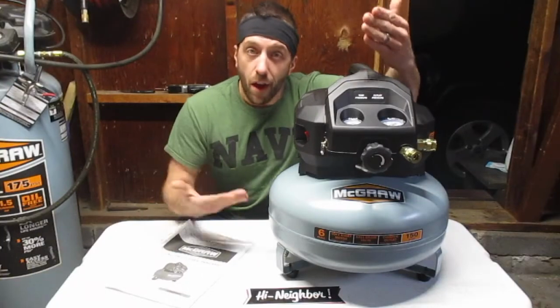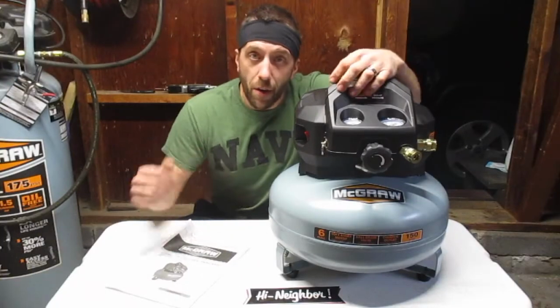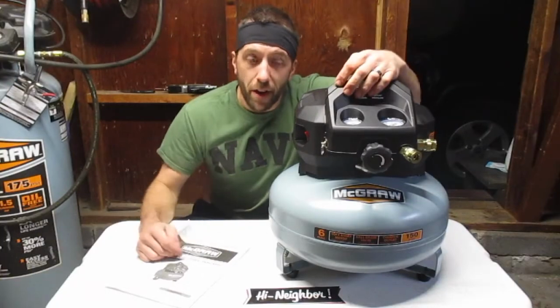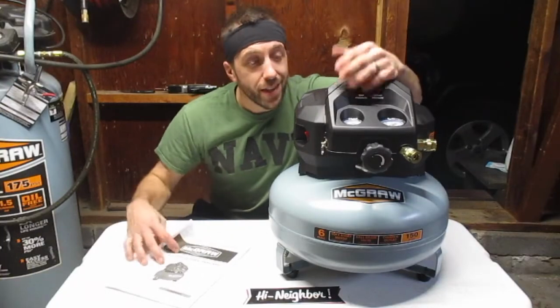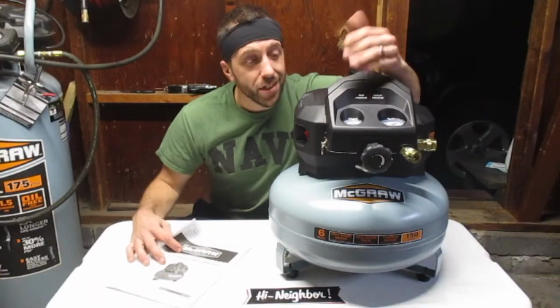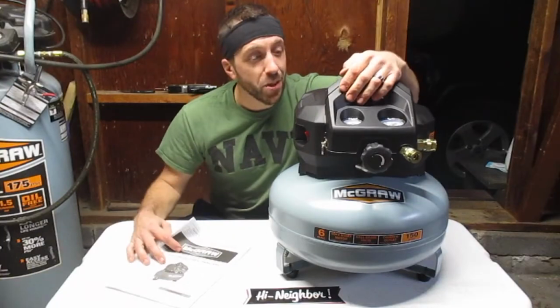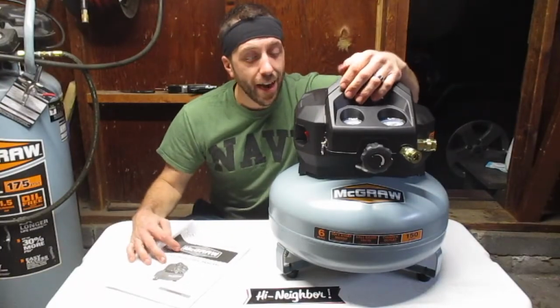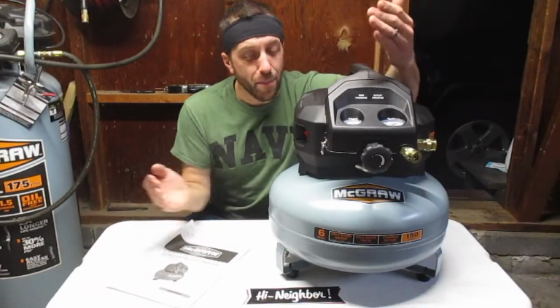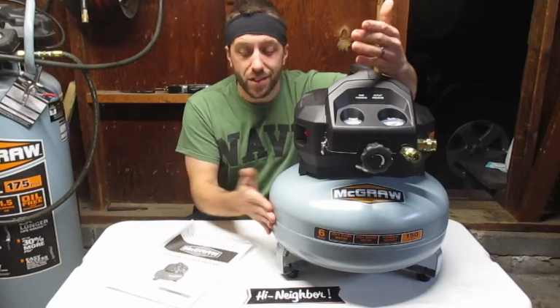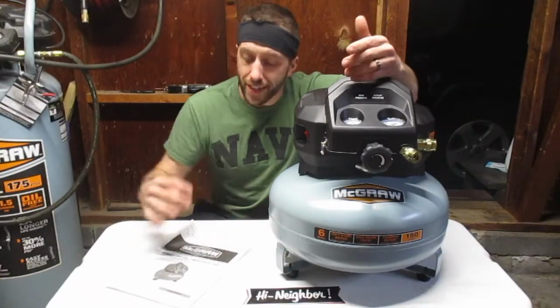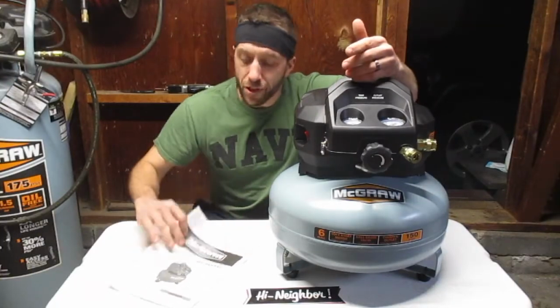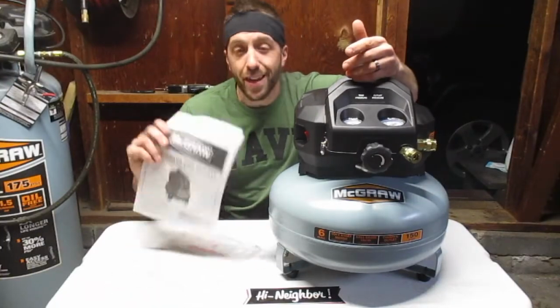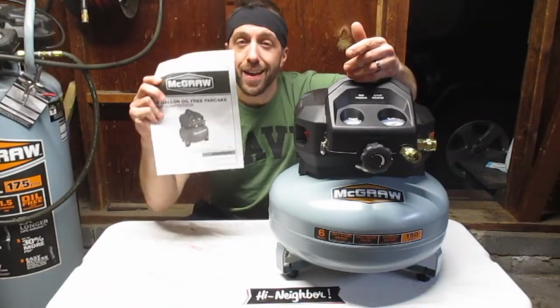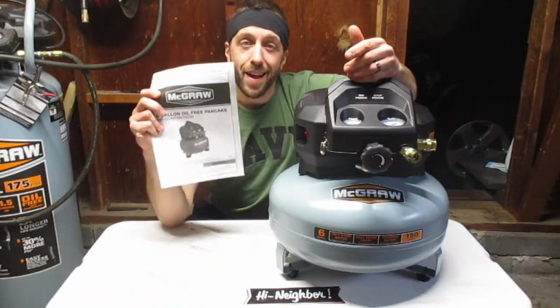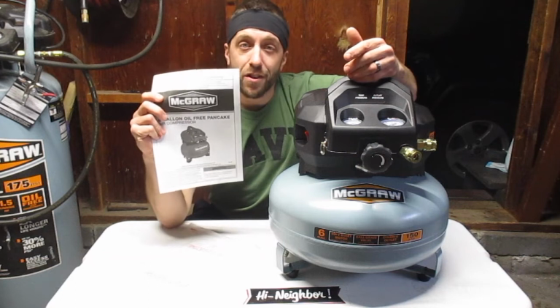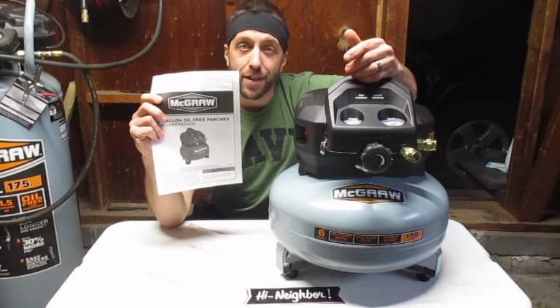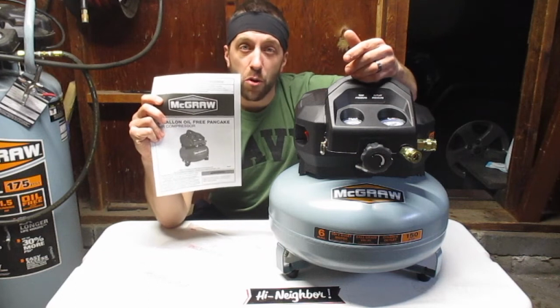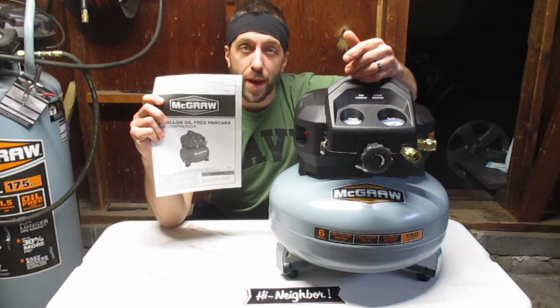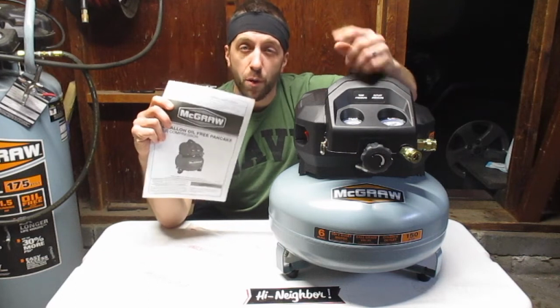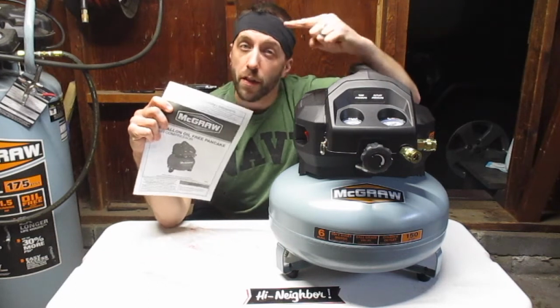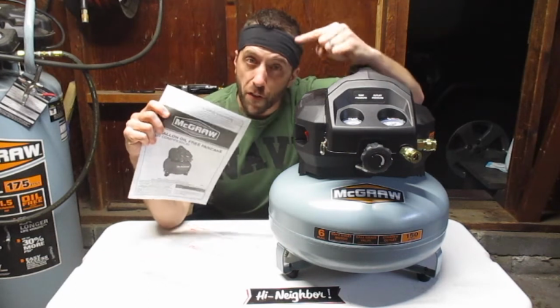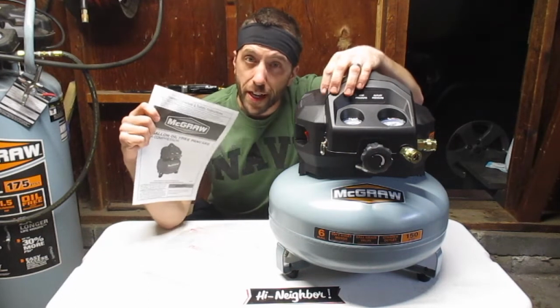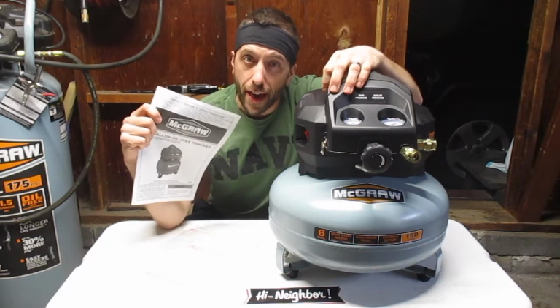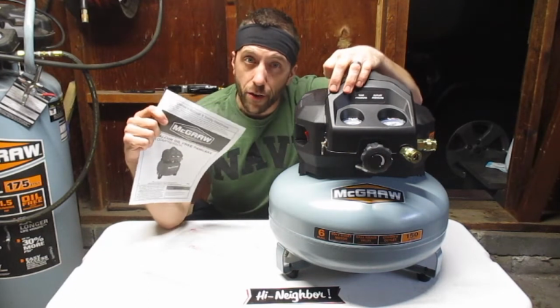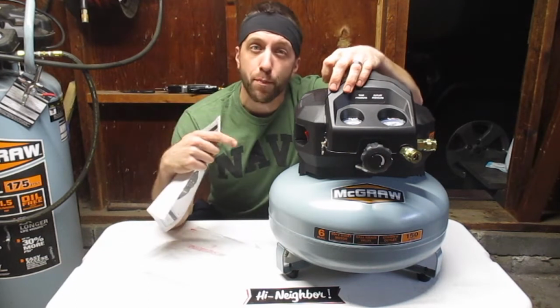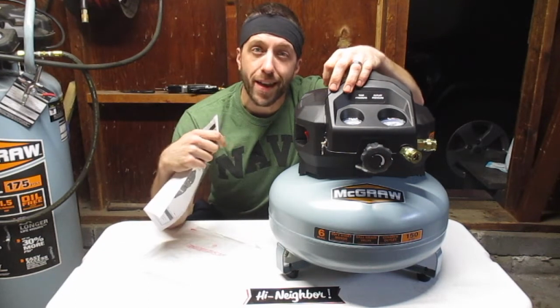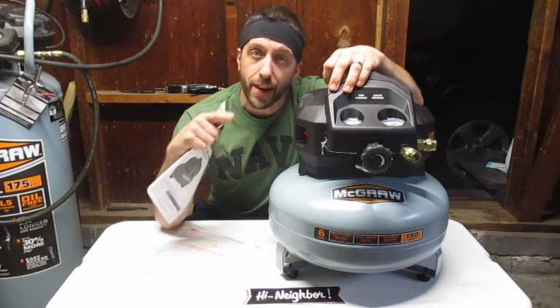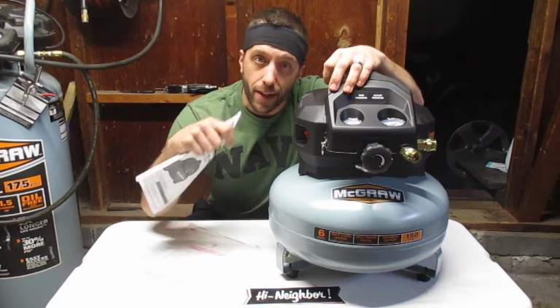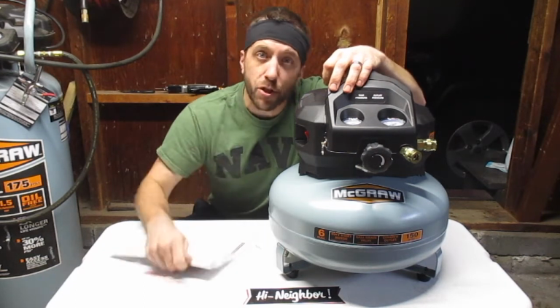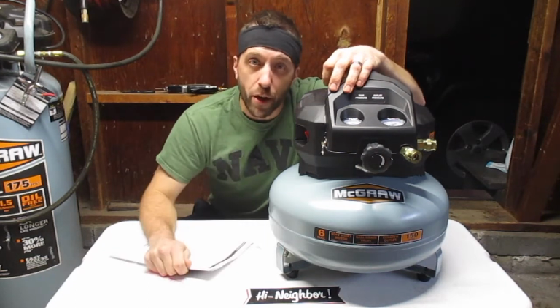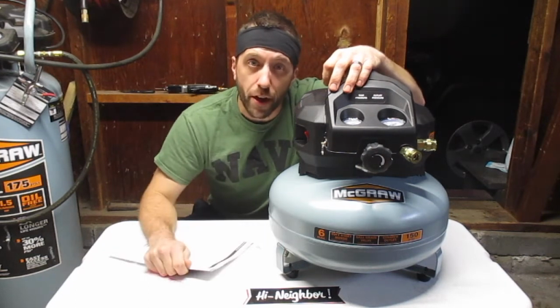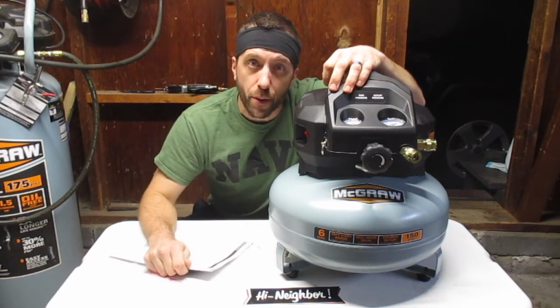Here it is — this is what you get out of the box: you get the machine and you get the owner's manual. The first thing you've got to do is break it in. Let me show you how to do it.